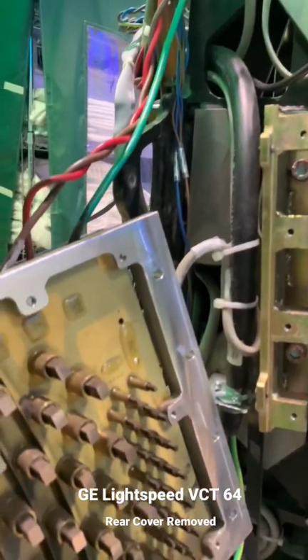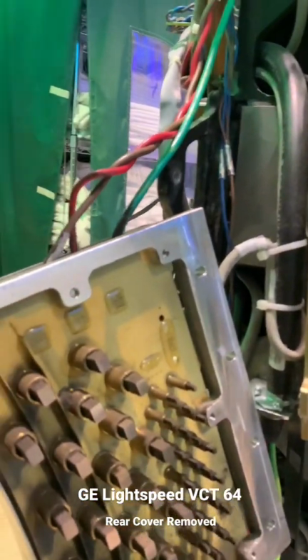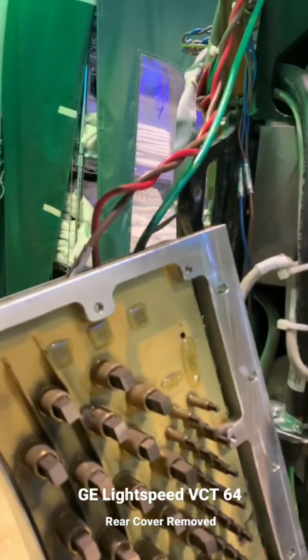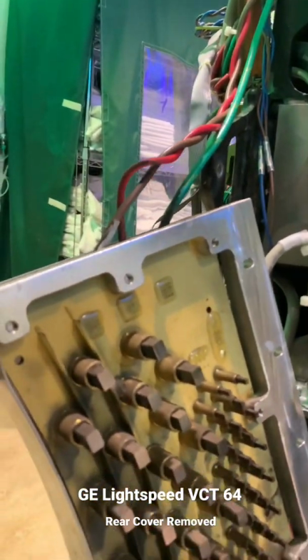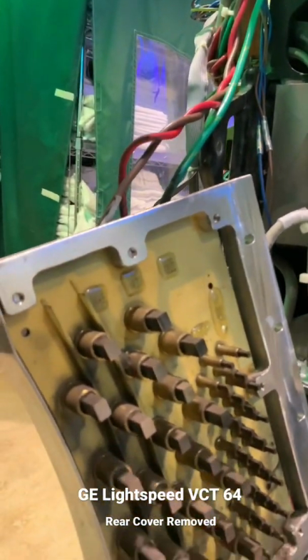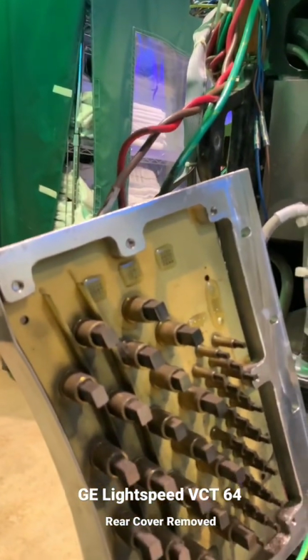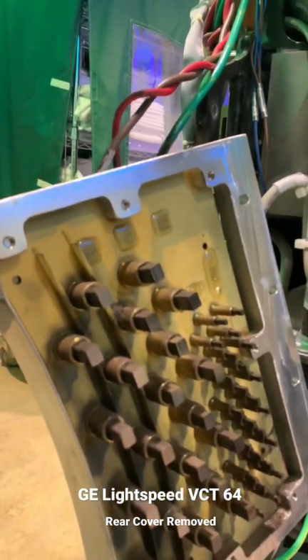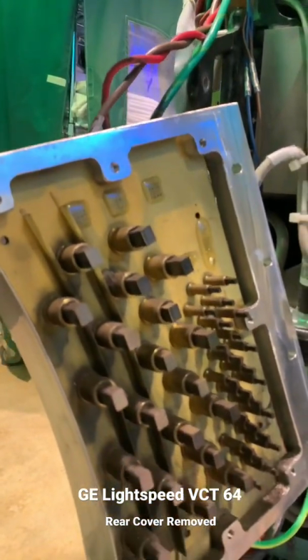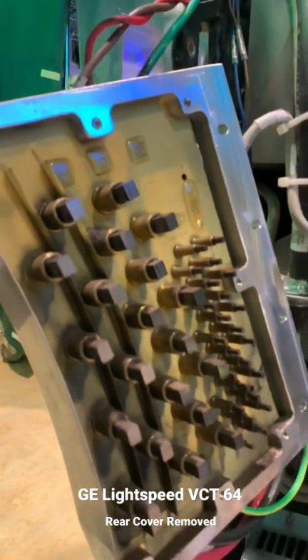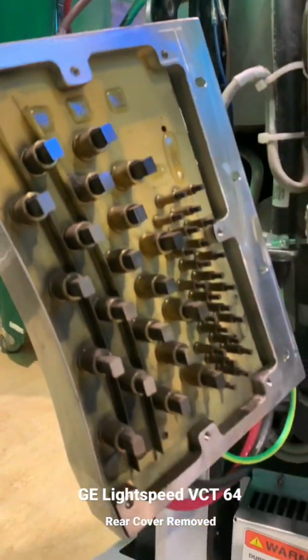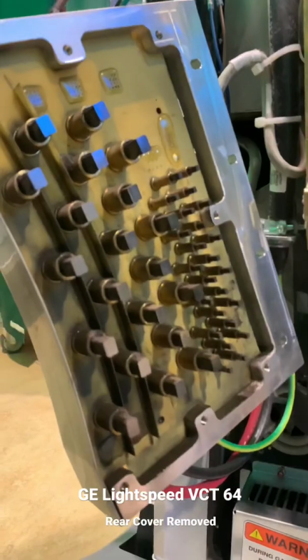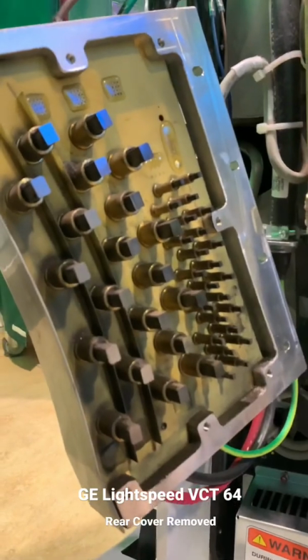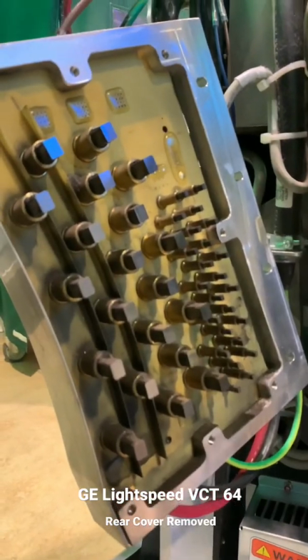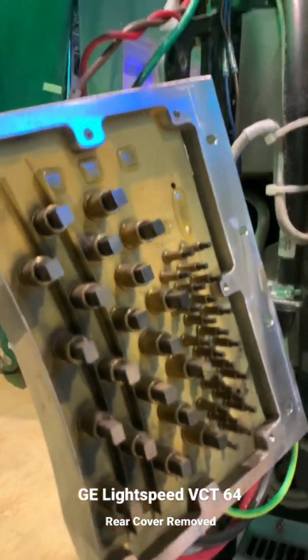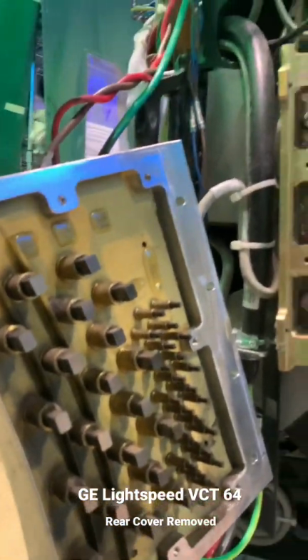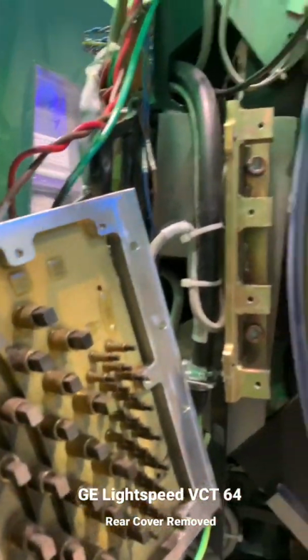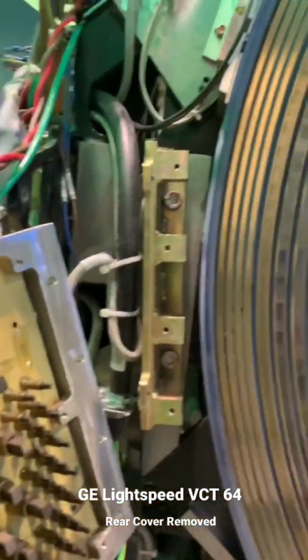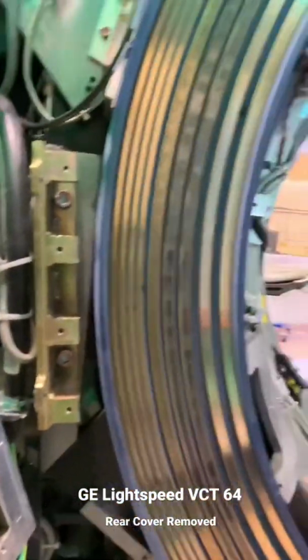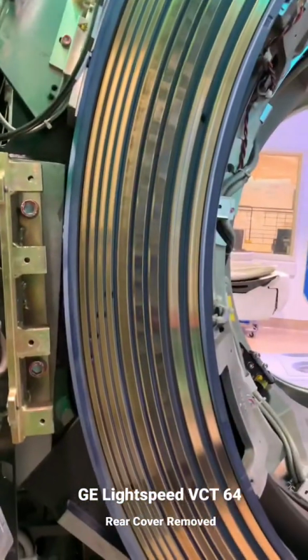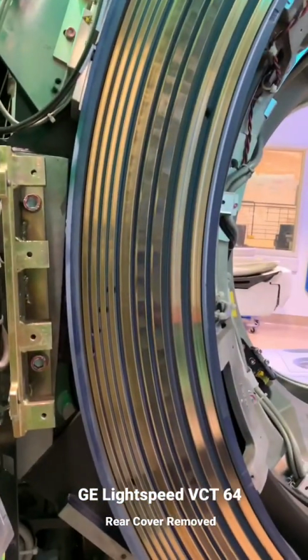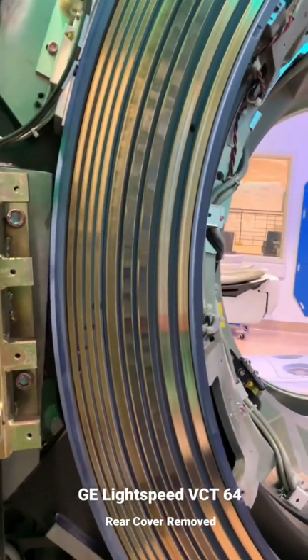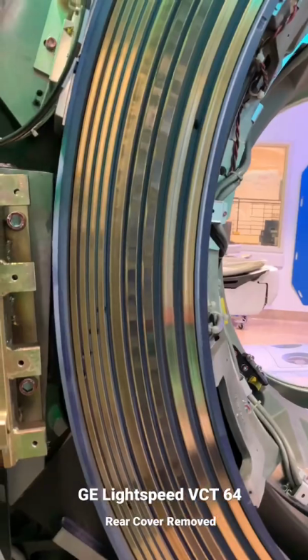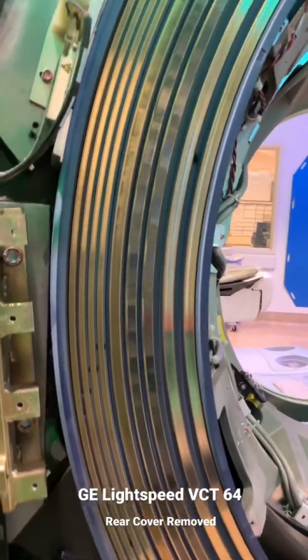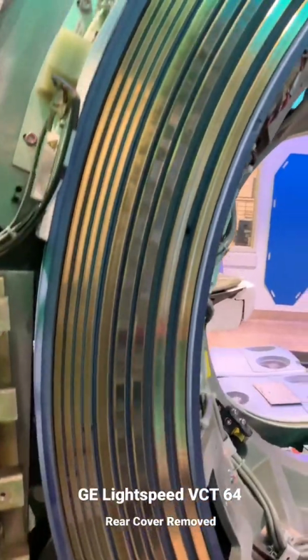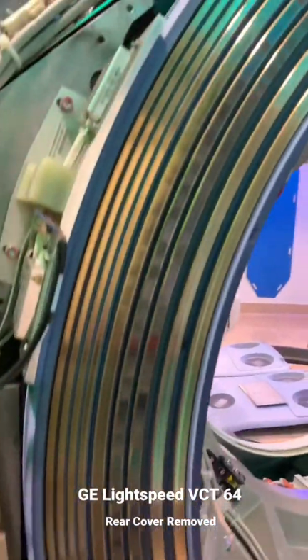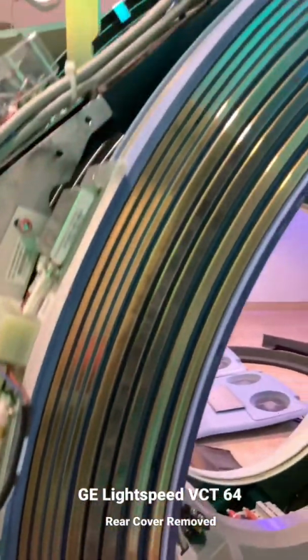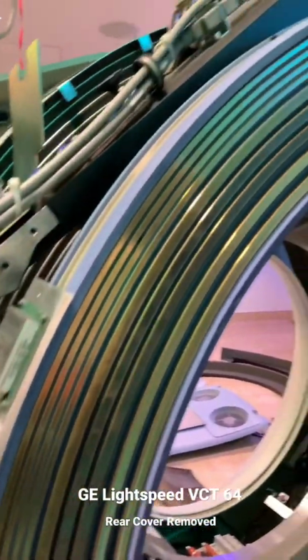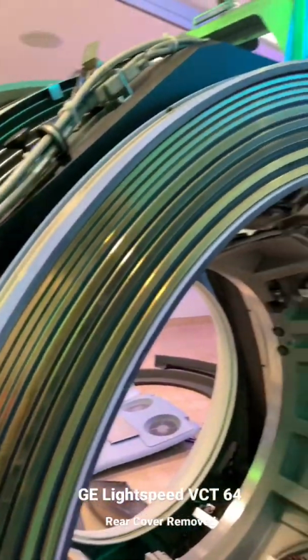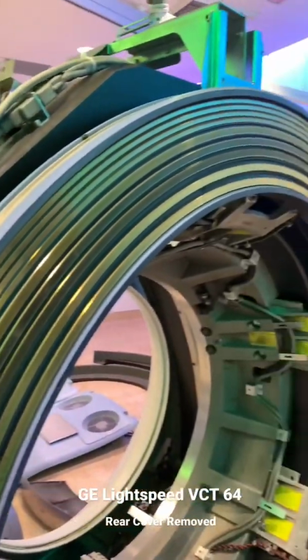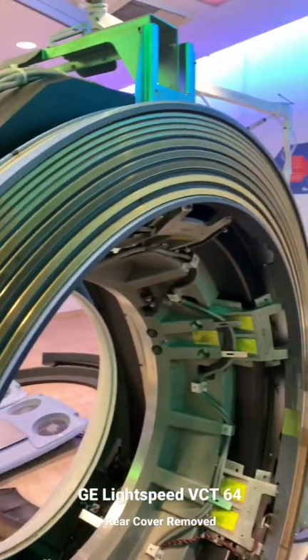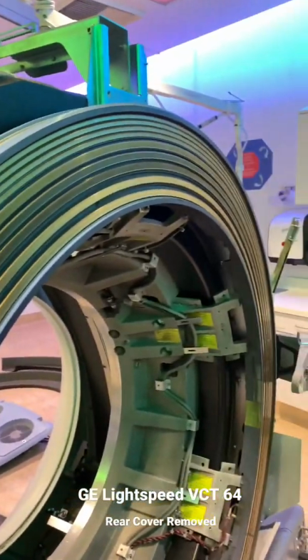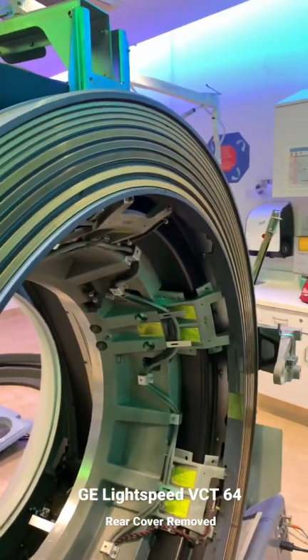The graphite brush block assembly contains multiple brush blocks for every high voltage and data ring connection to reduce the chance of data disconnect. The brush block assembly and slip ring require a good cleaning at regular intervals, as the design is prone to carbon build up.